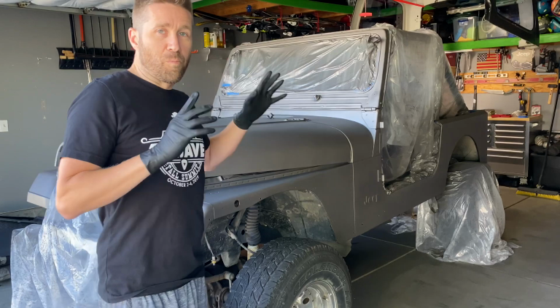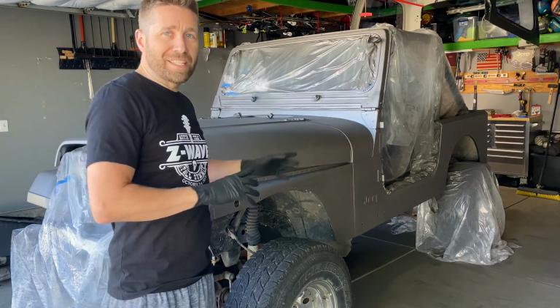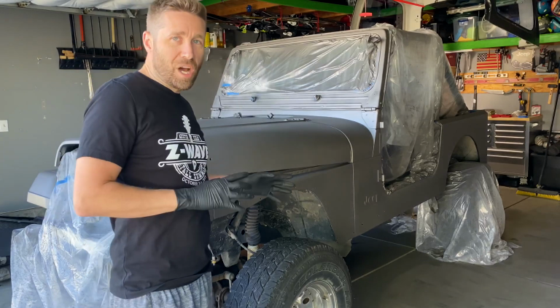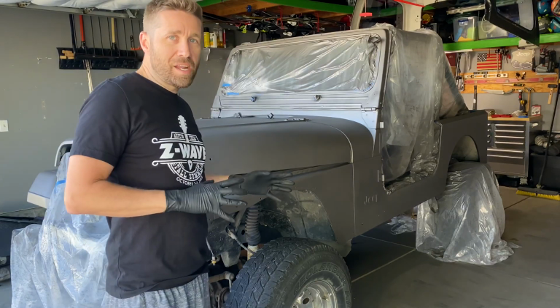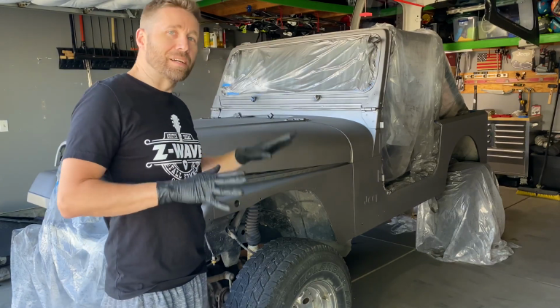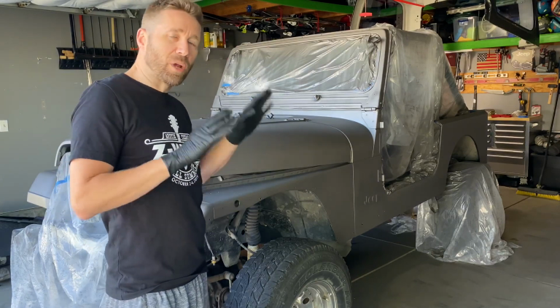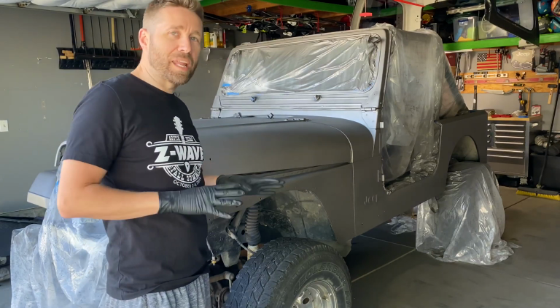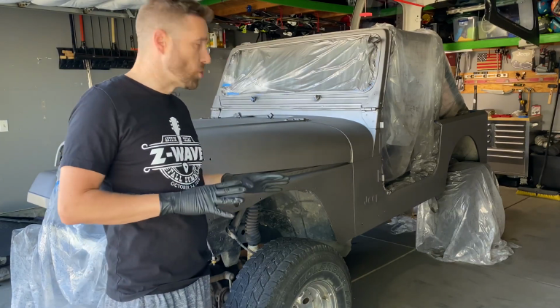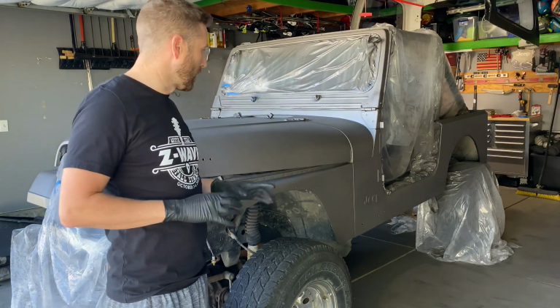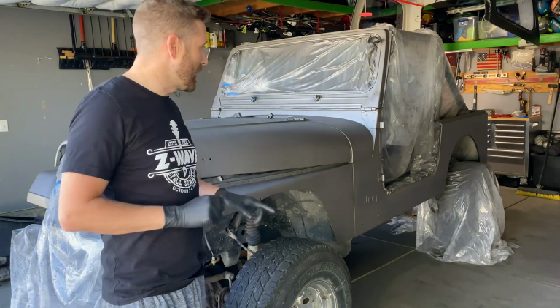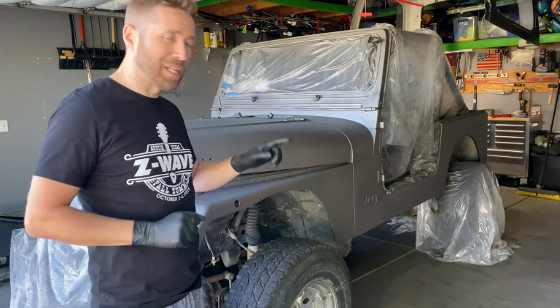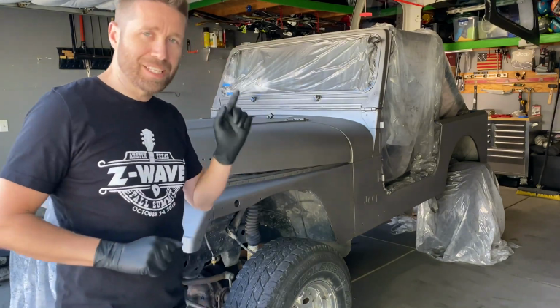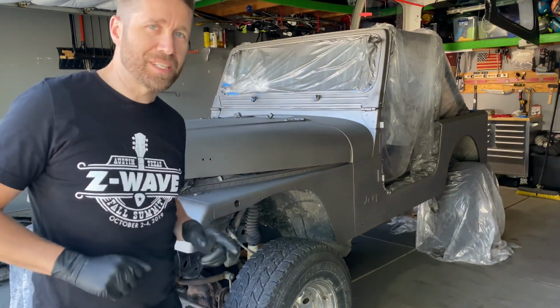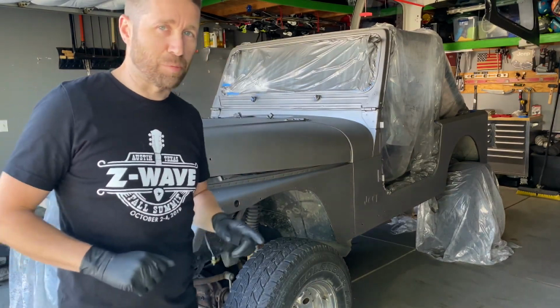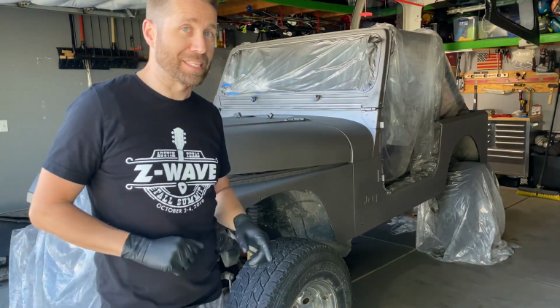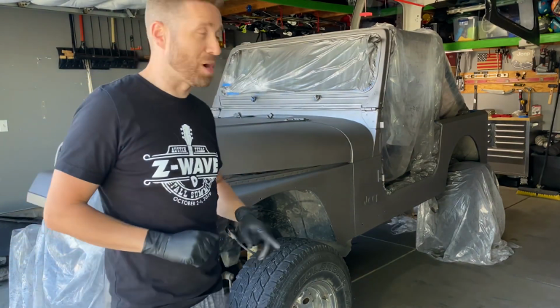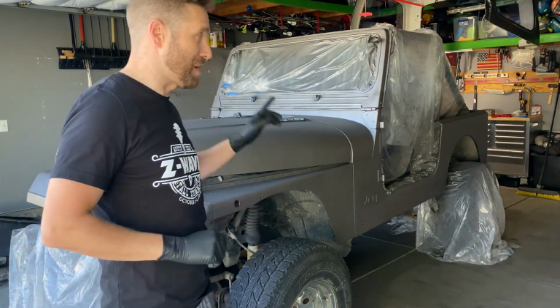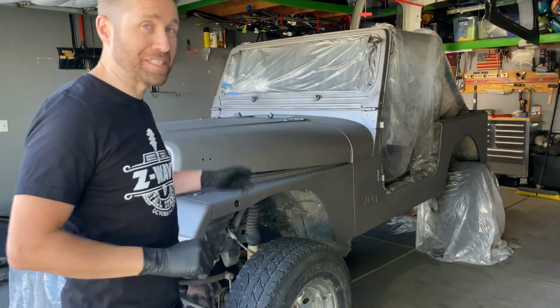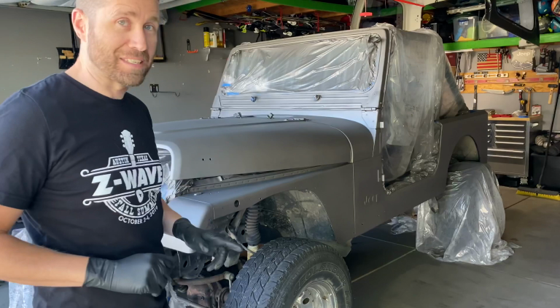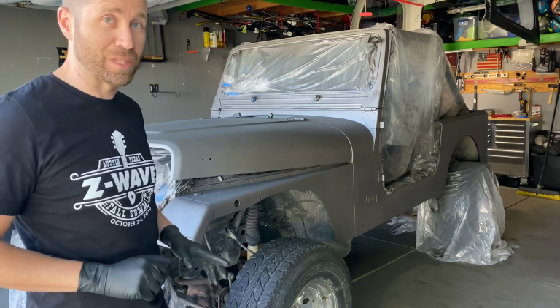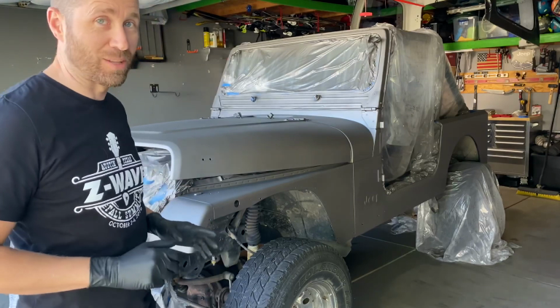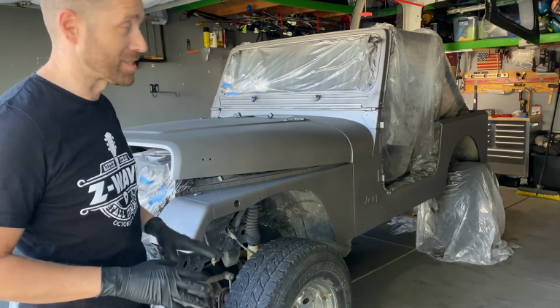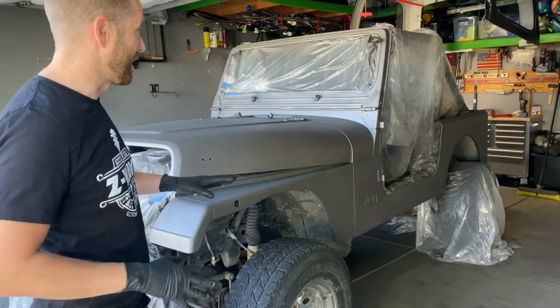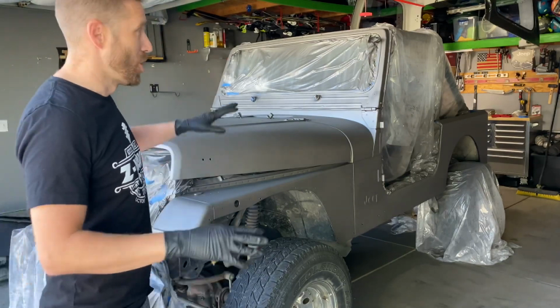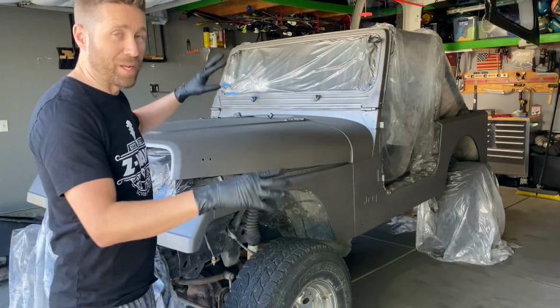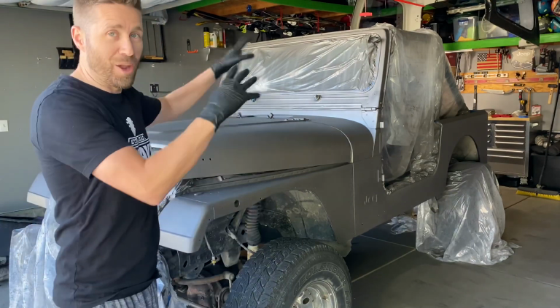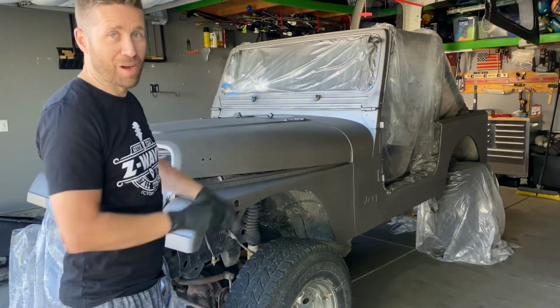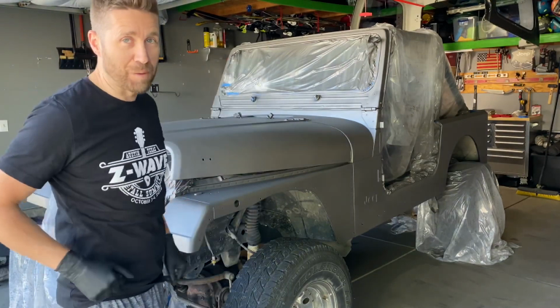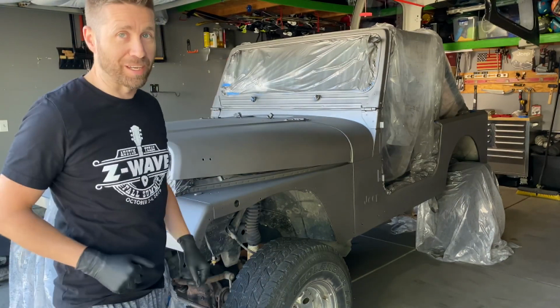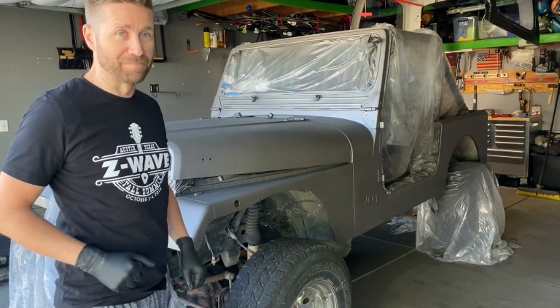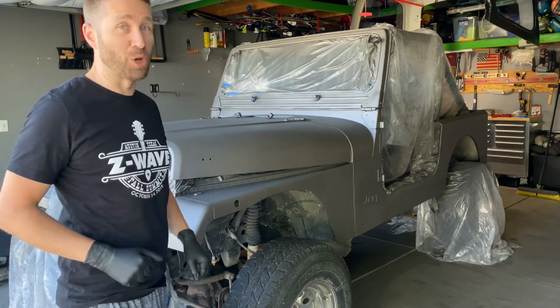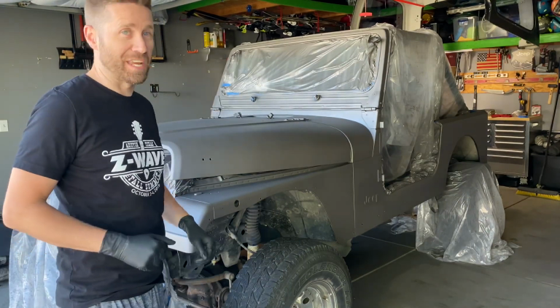The paint's done. We're going to let it cure a little bit, but let's go ahead and take the plastic off. I'm excited to see what this thing looks like when it's not all covered up like a ghost town.